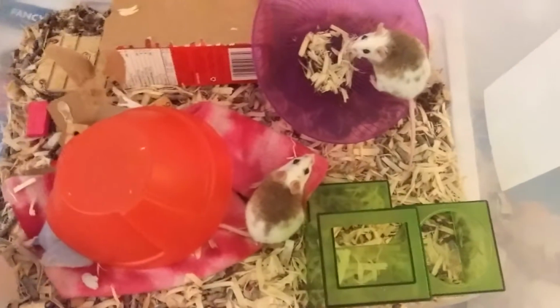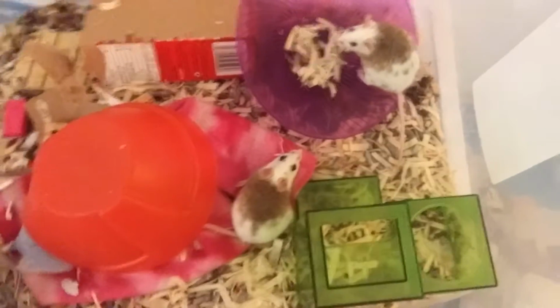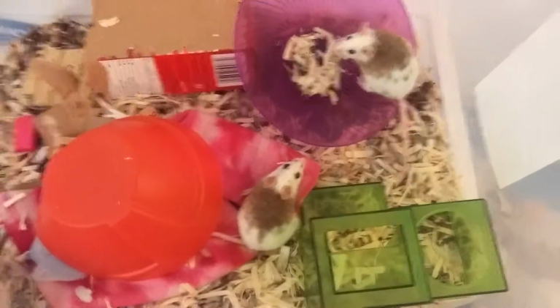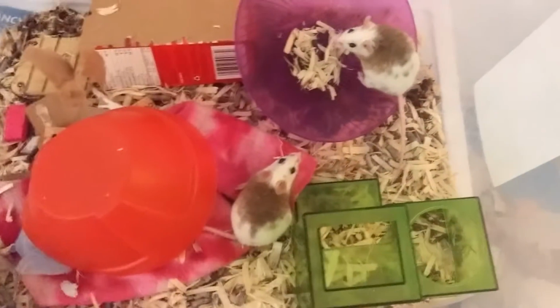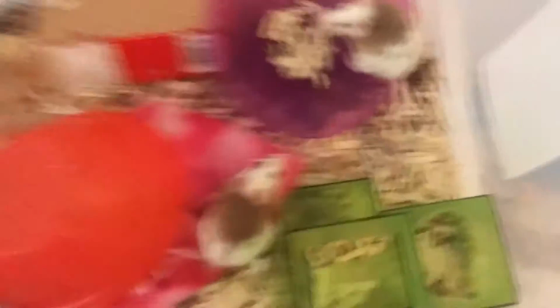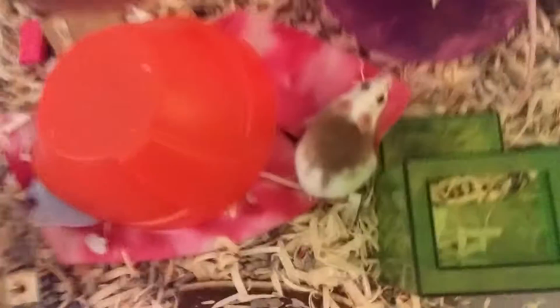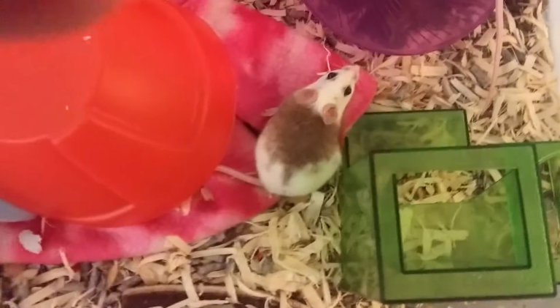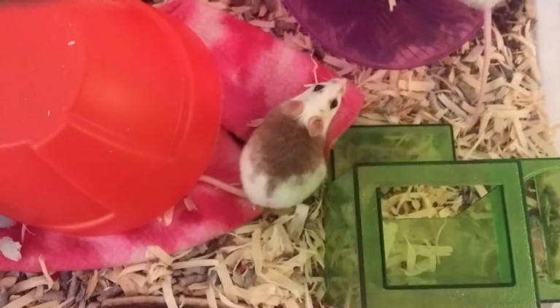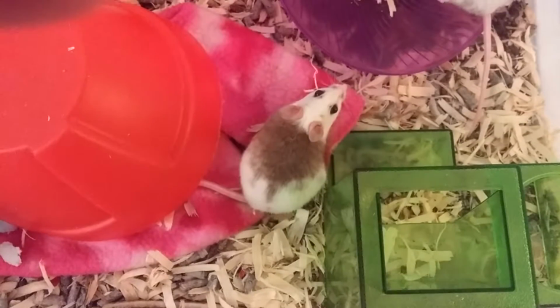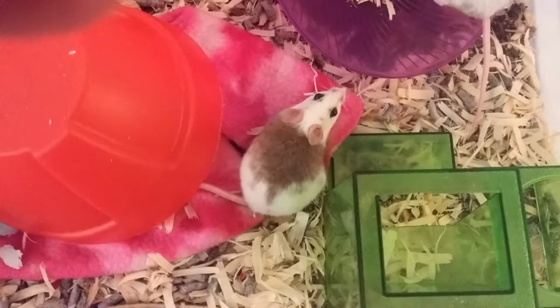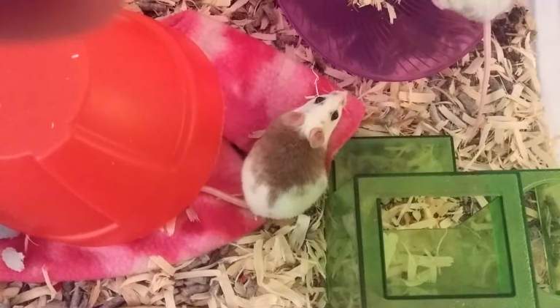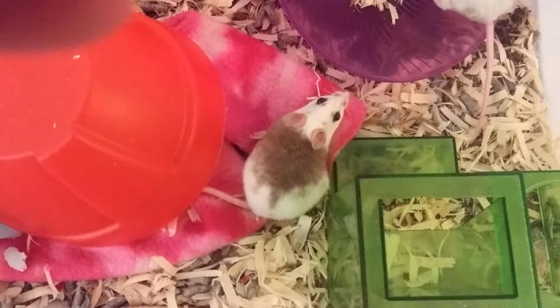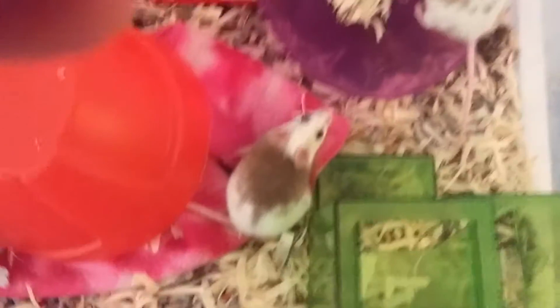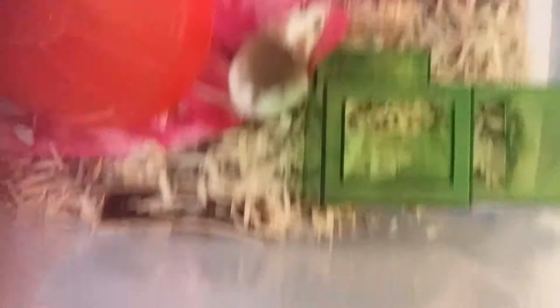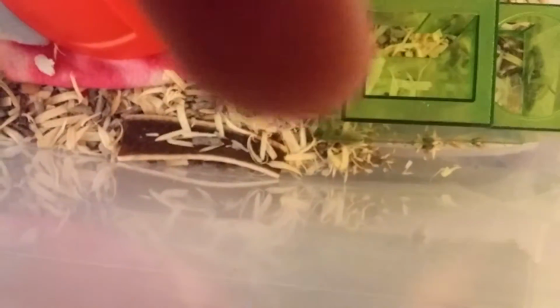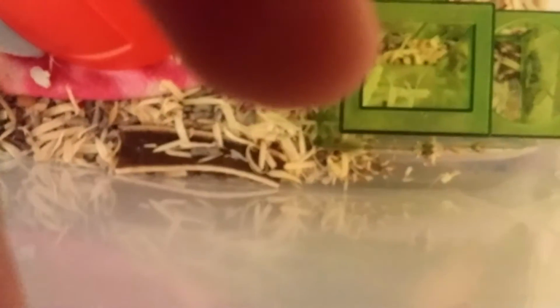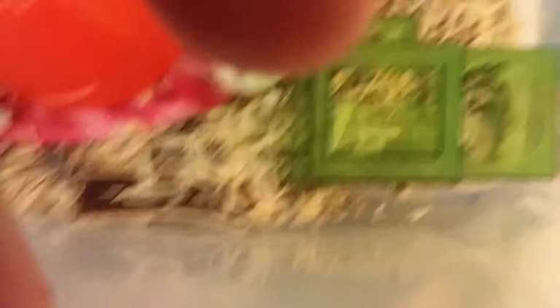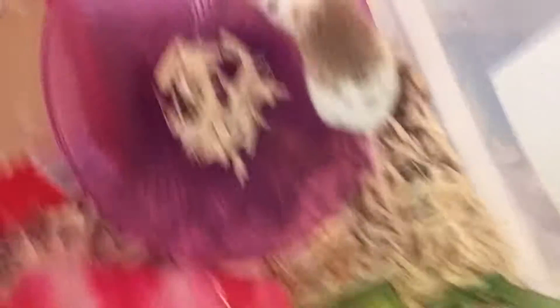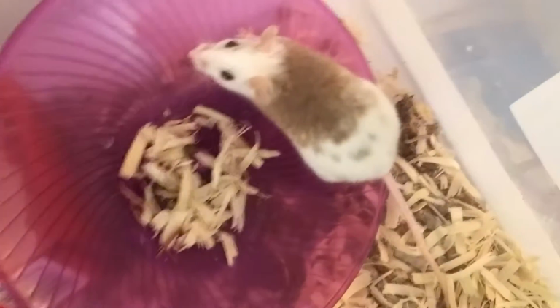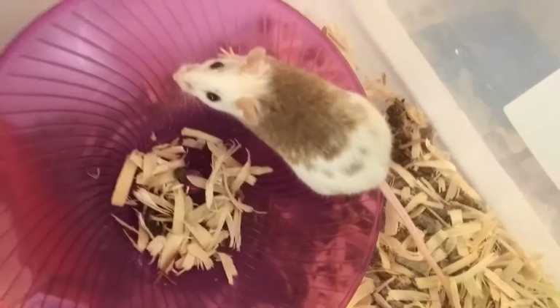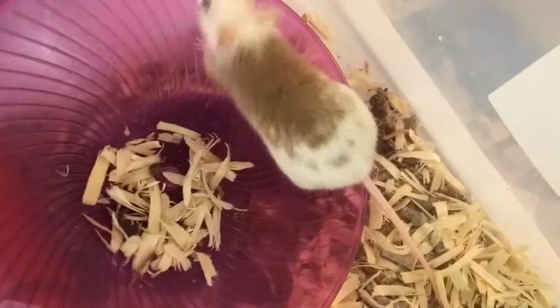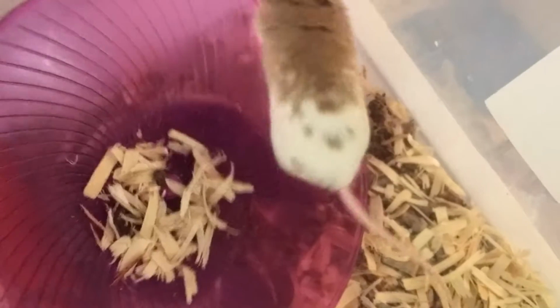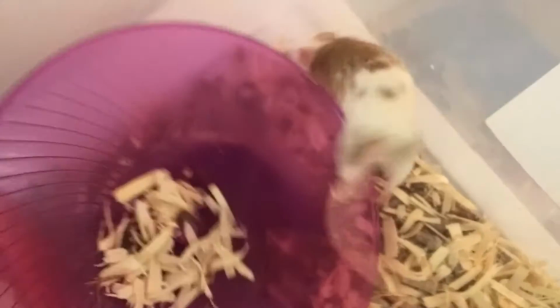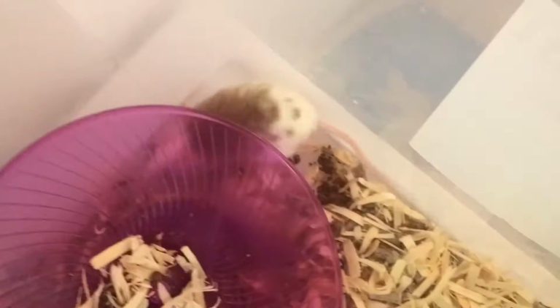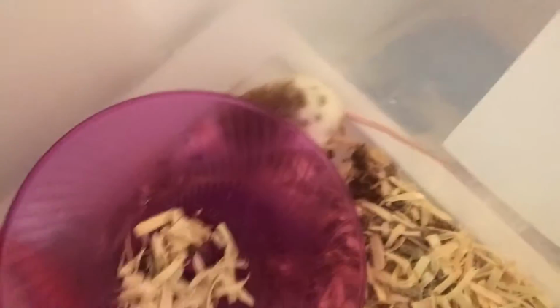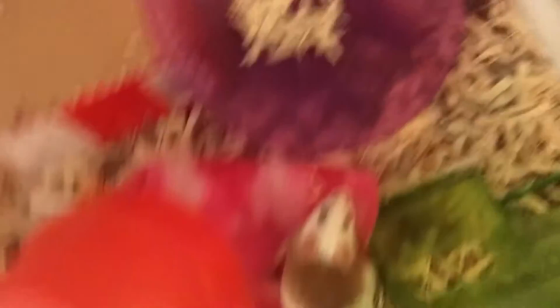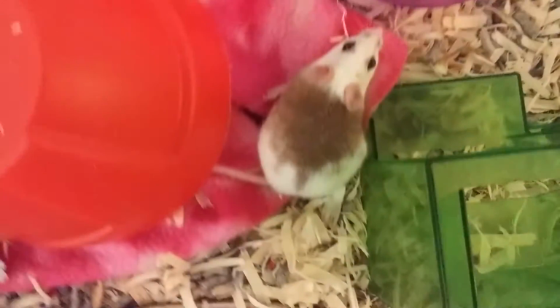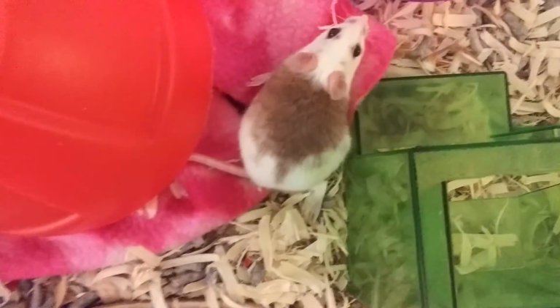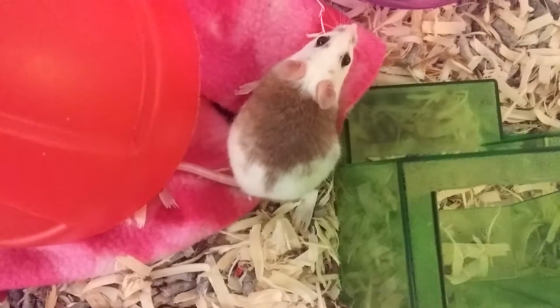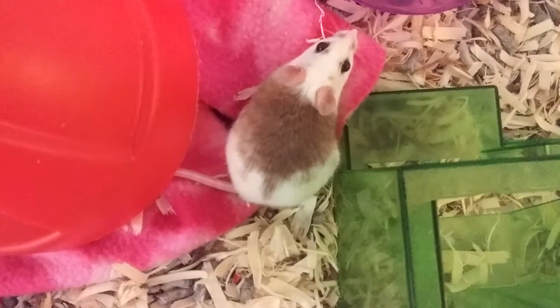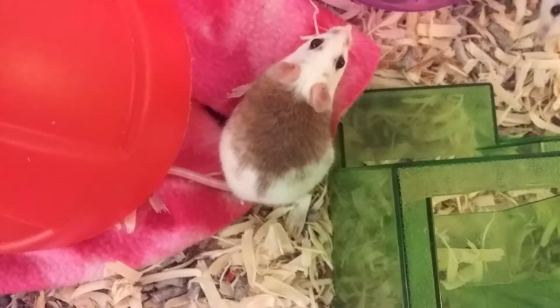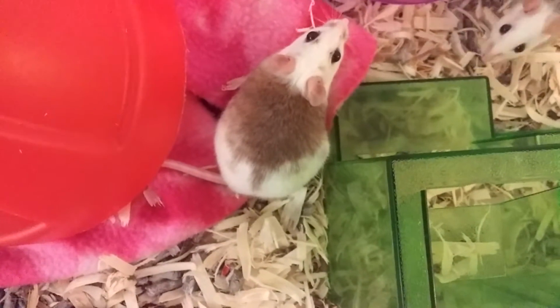This is Athena. This is Athena and Freya's. So this is Athena — she's the one that just had the babies. And this is Freya; Freya's her sister.